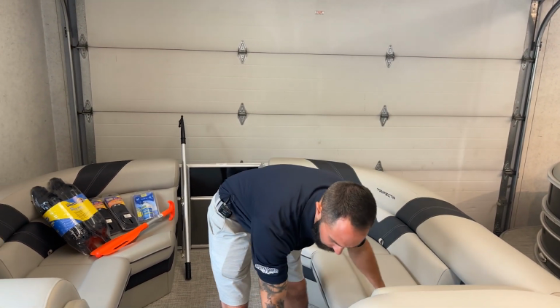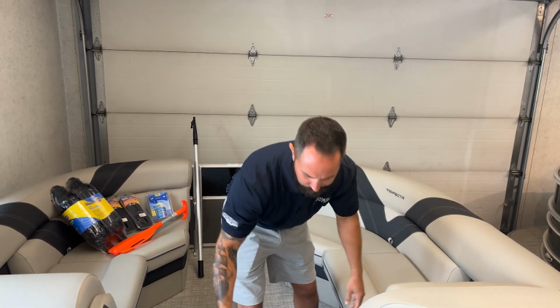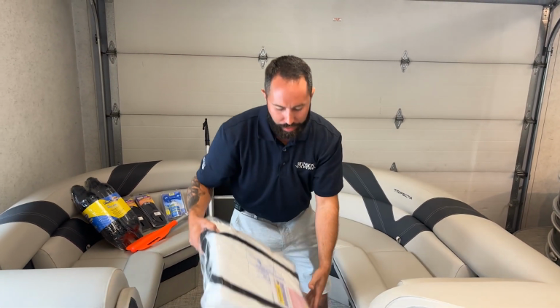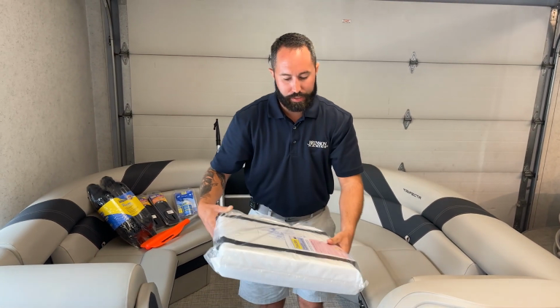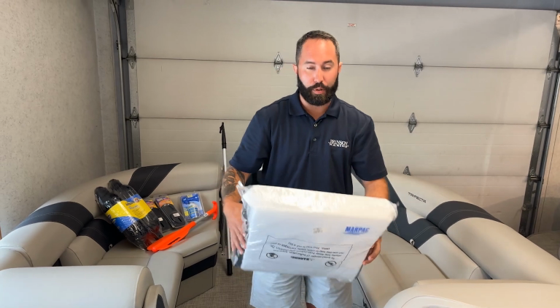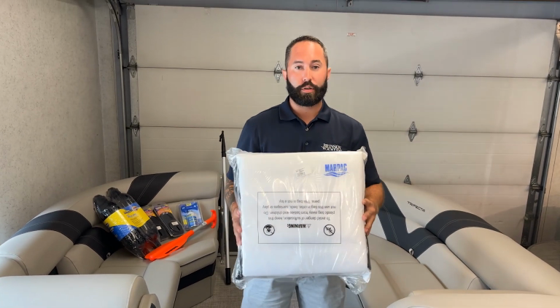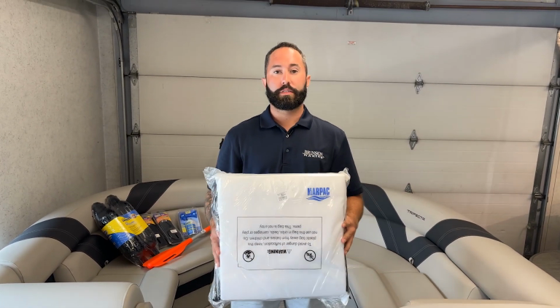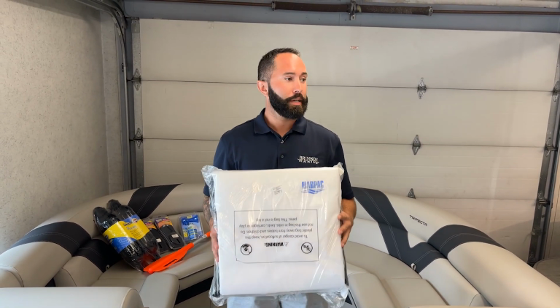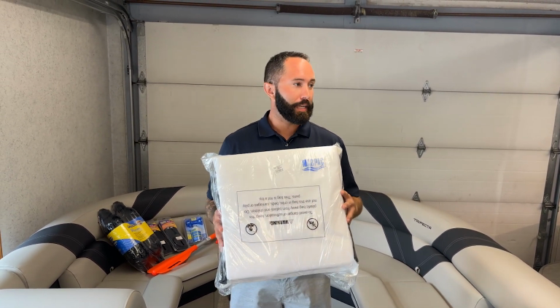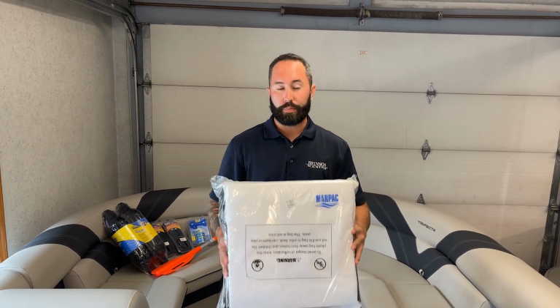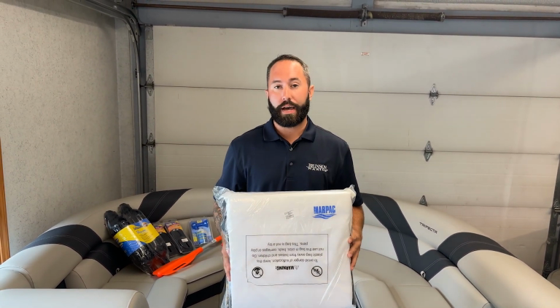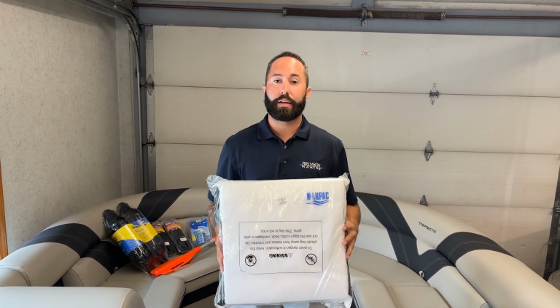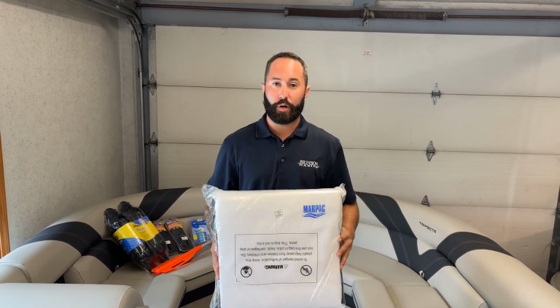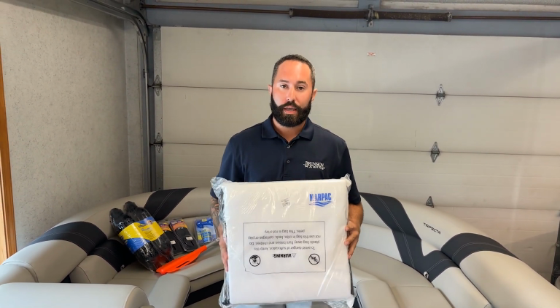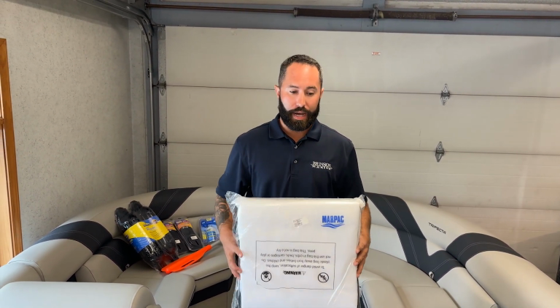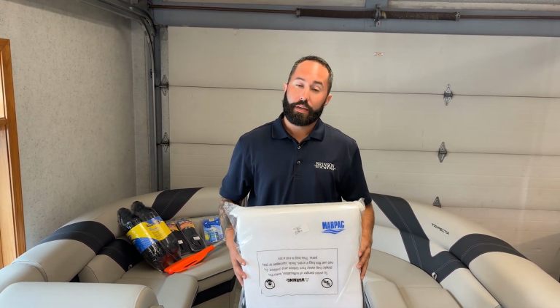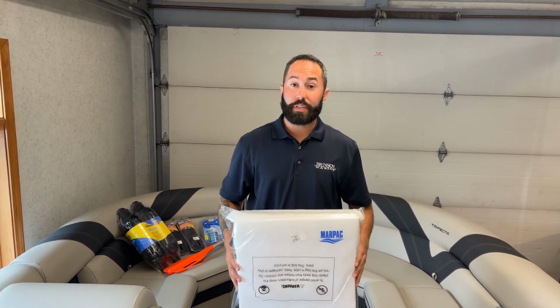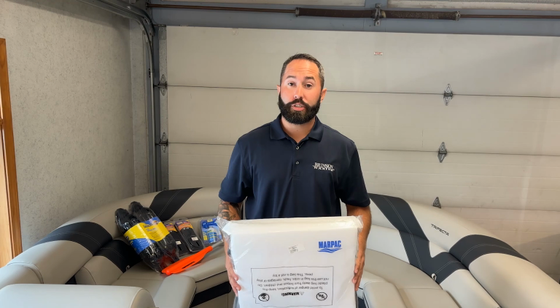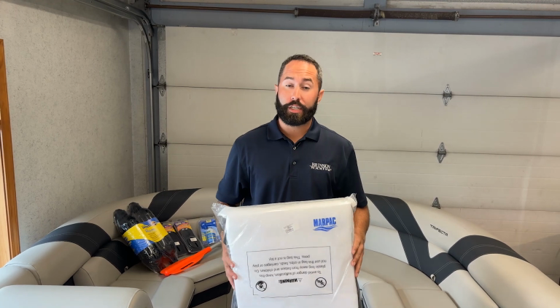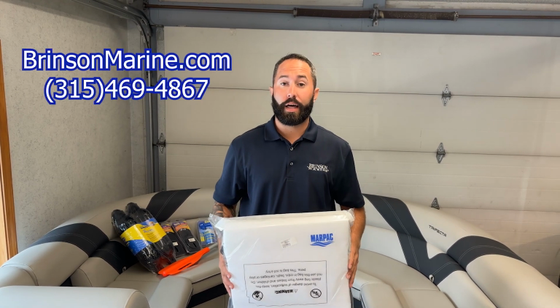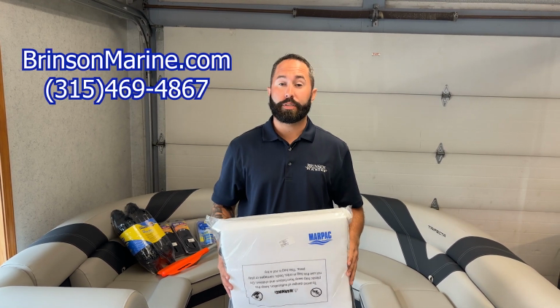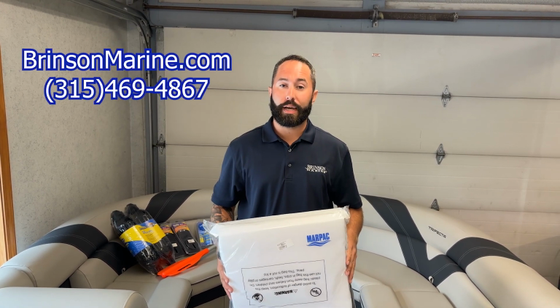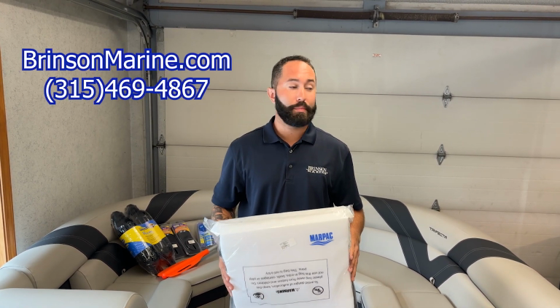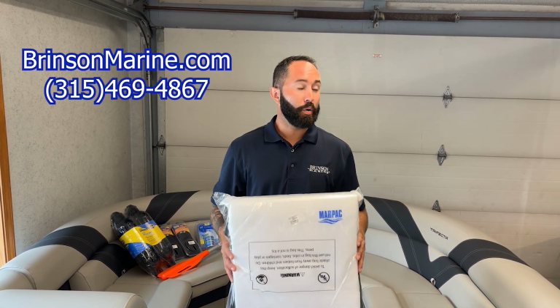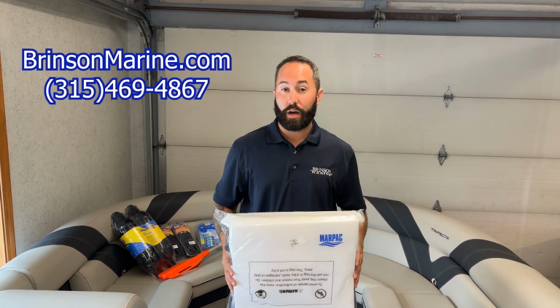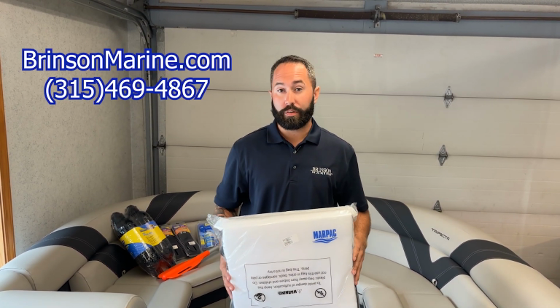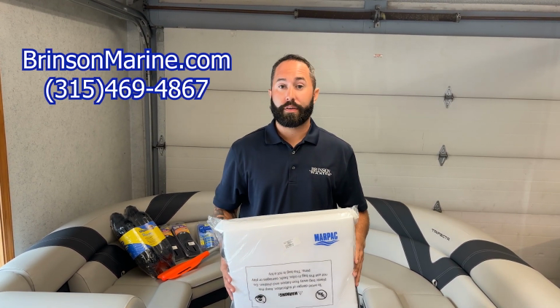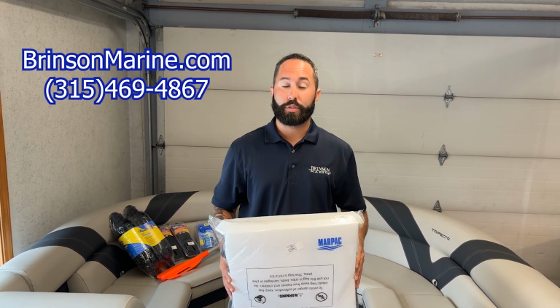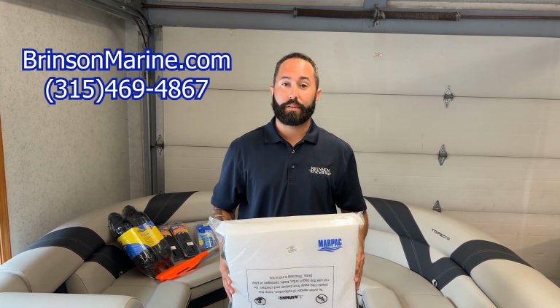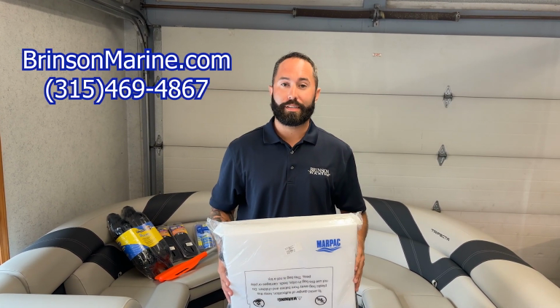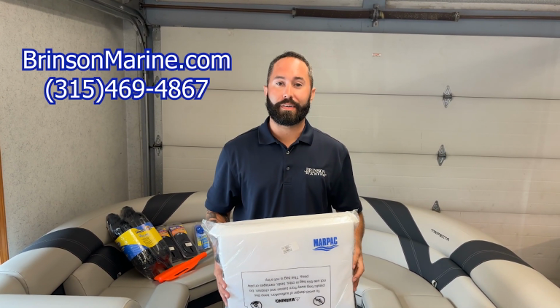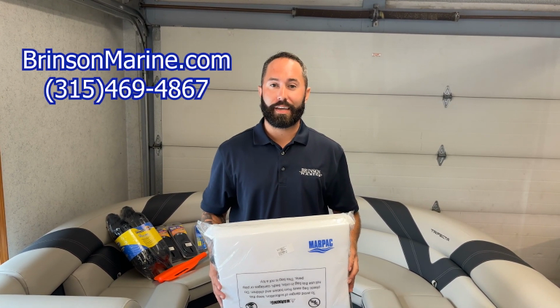Finally, last but not least, a personal flotation device is an absolute must-have on any boat at any time. If you guys have any questions, you can check us out online at brinsonmarine.com, or give us a call at 315-469-4867. Thank you.